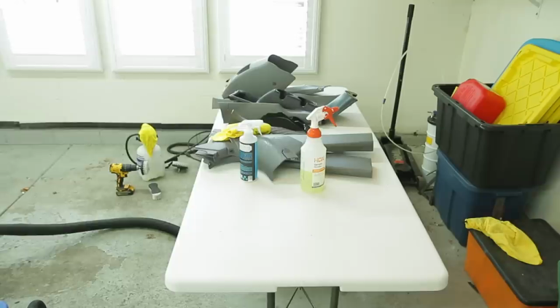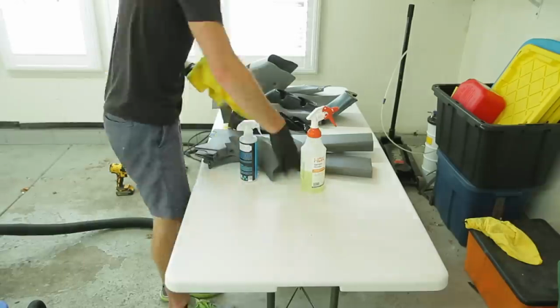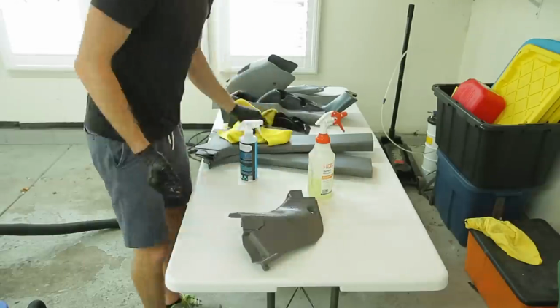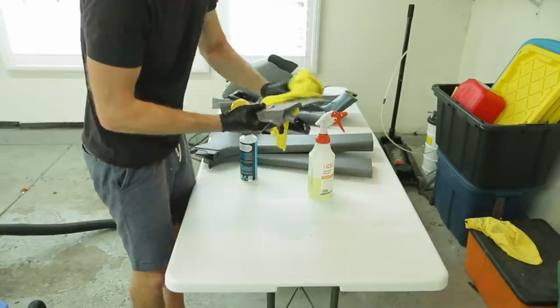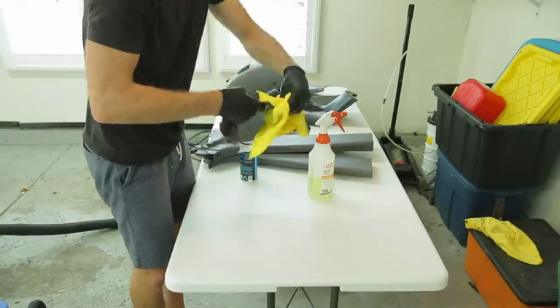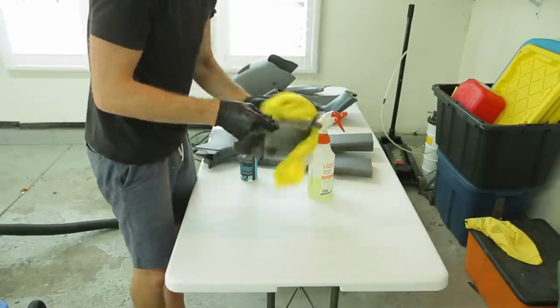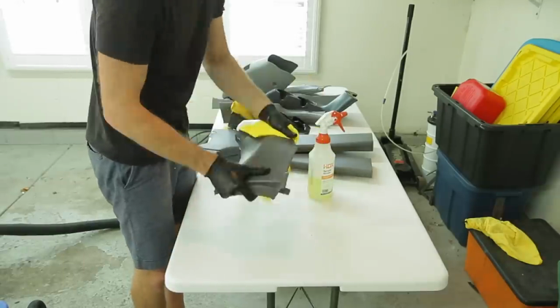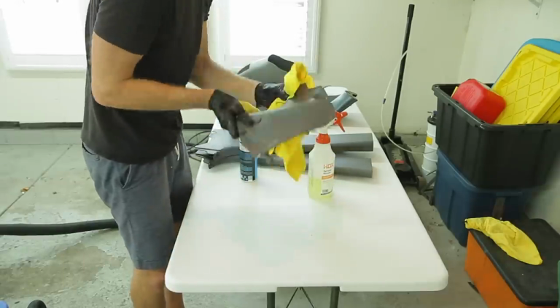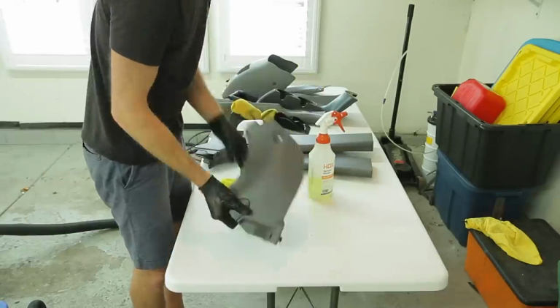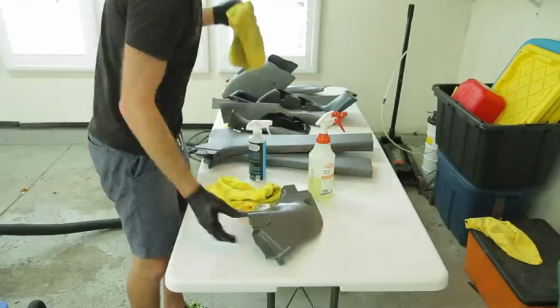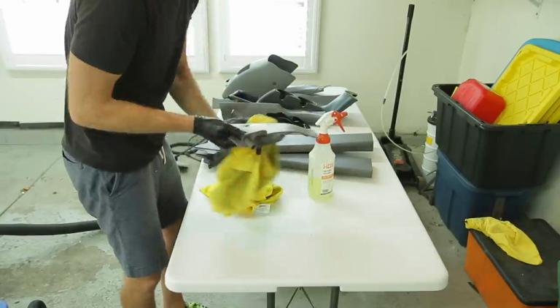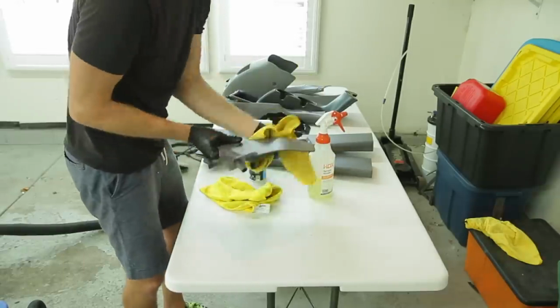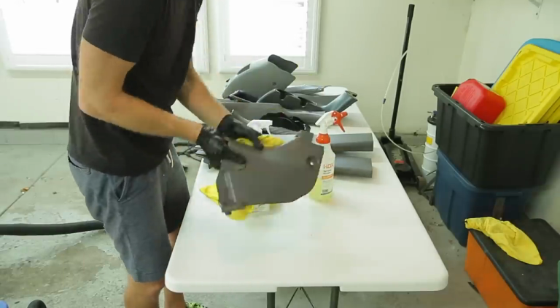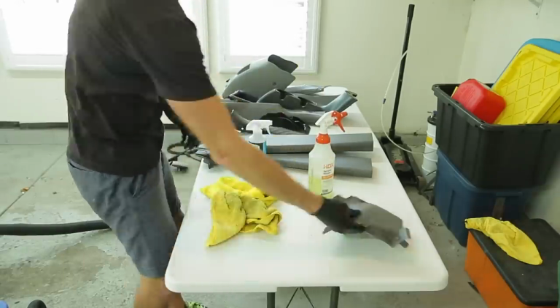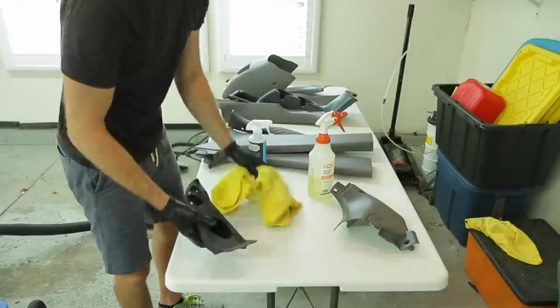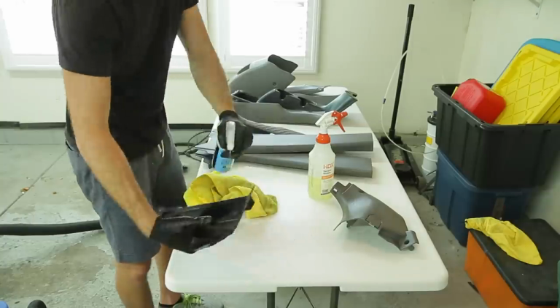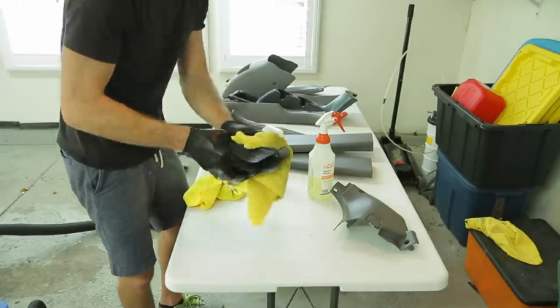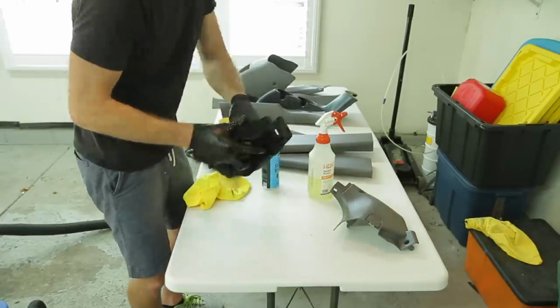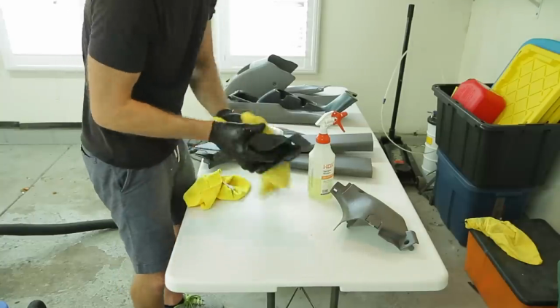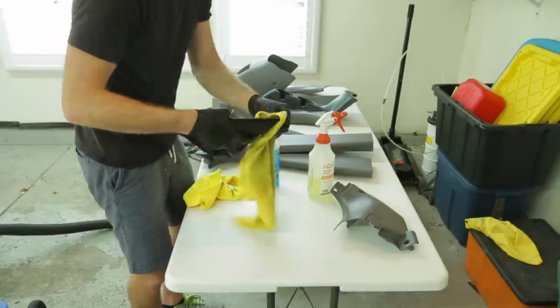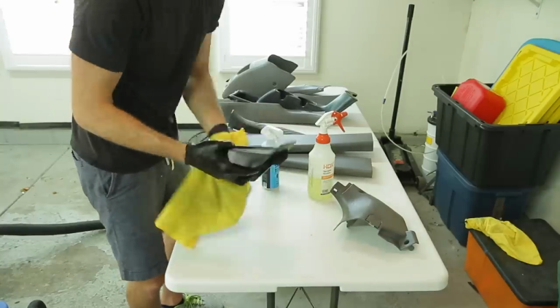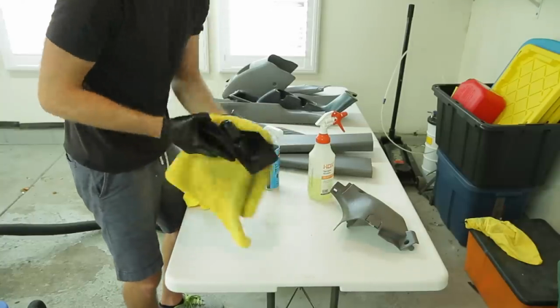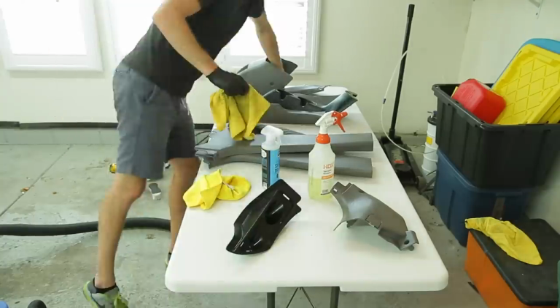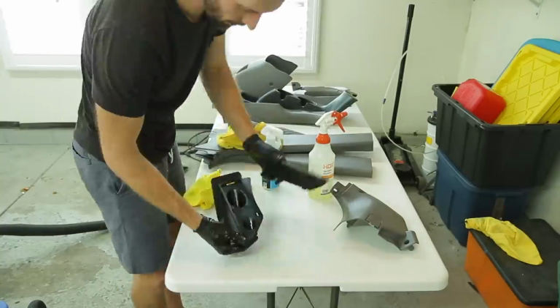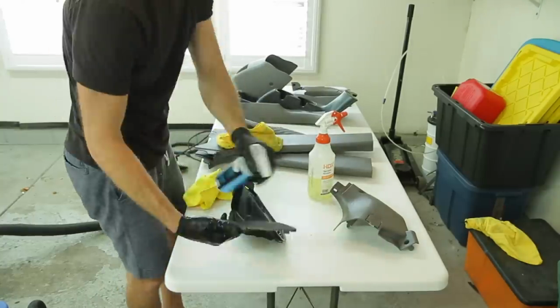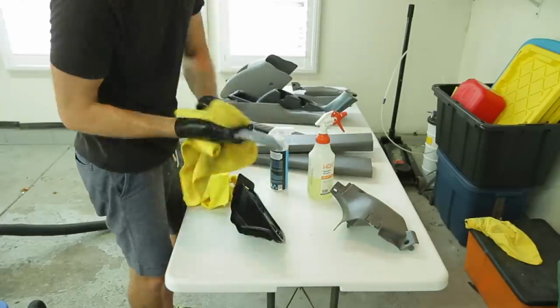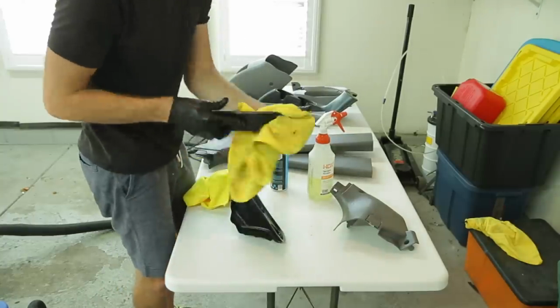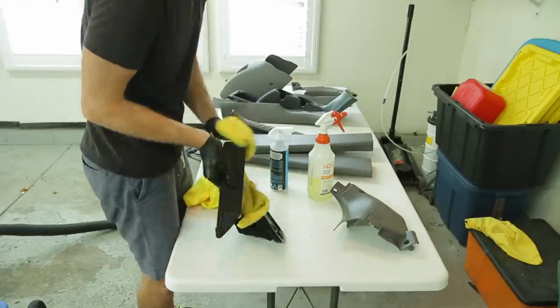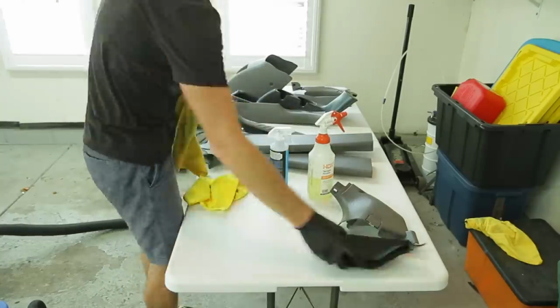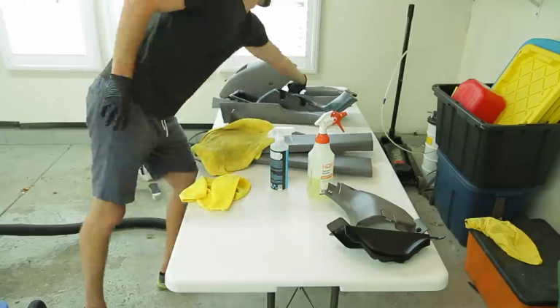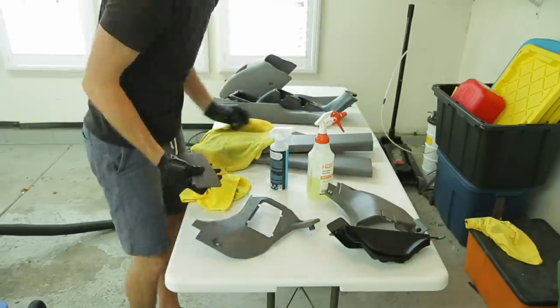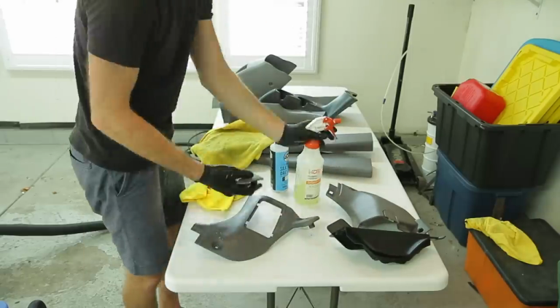Having some sort of surface to work on is really helpful — especially in this case where I had all of these panels pulled out of the car. I can now work with them on this surface to get them cleaned with my all-purpose cleaner and then follow up with my topper coat.